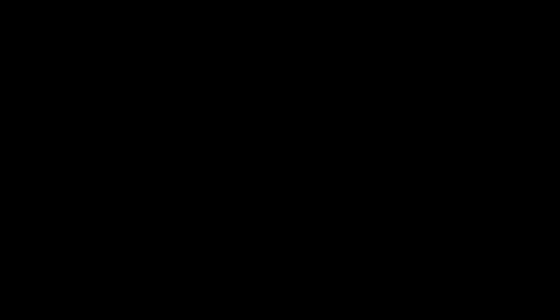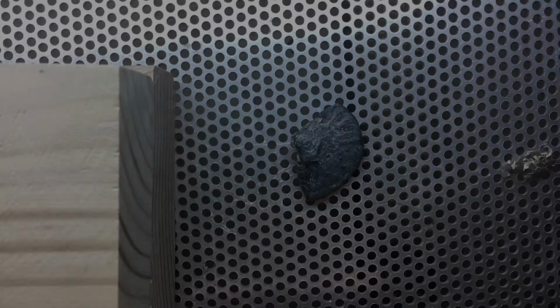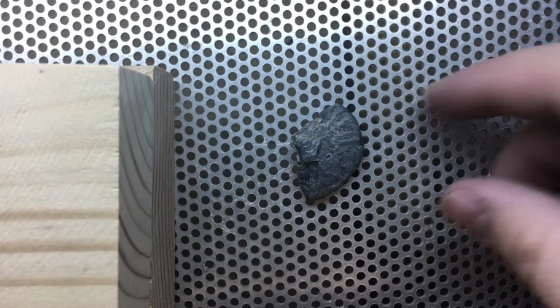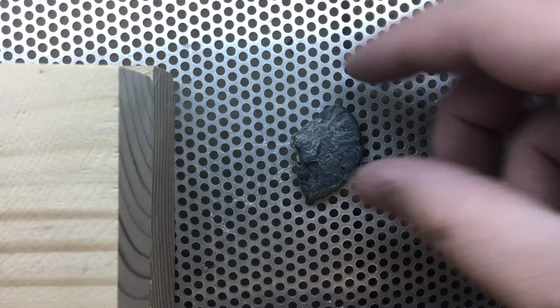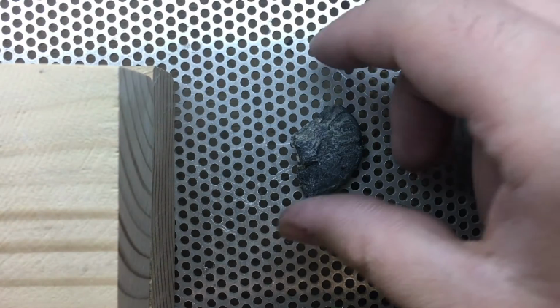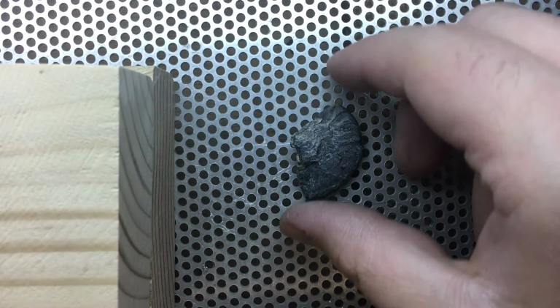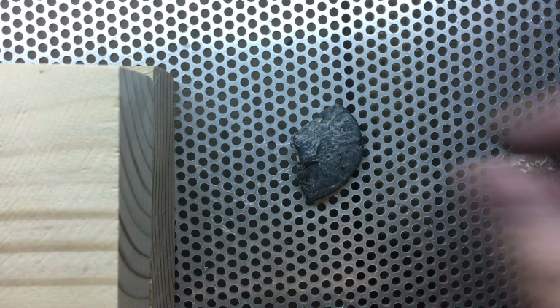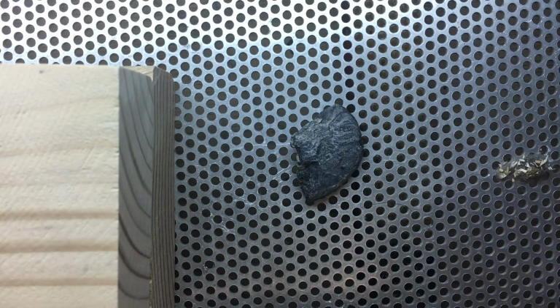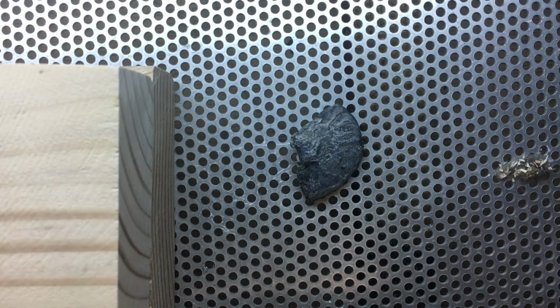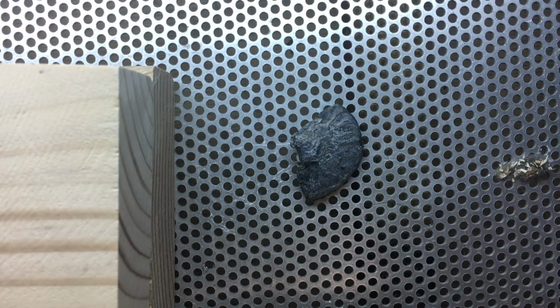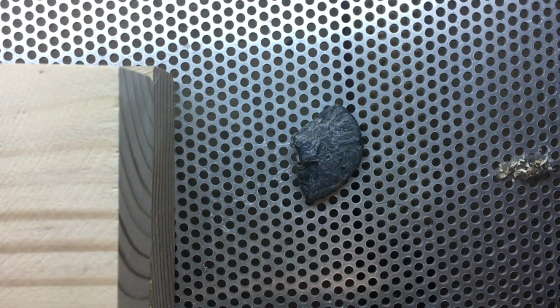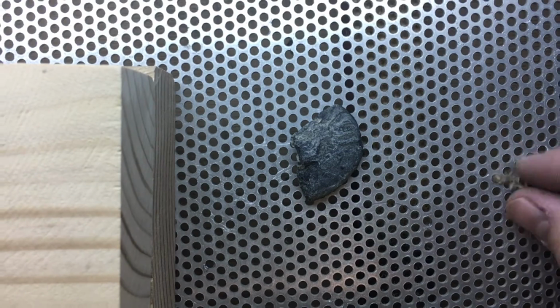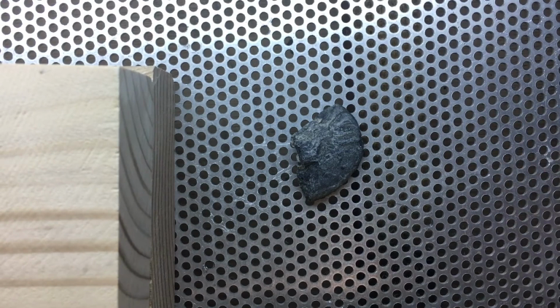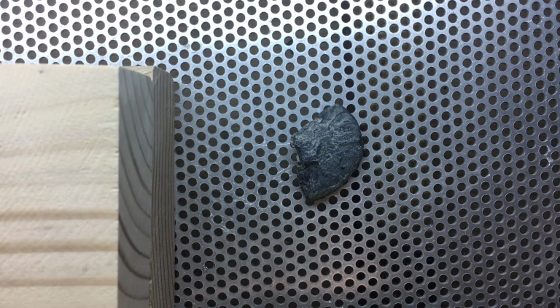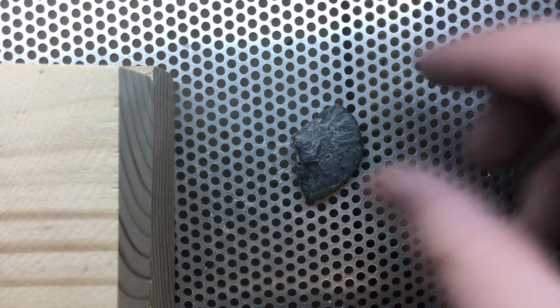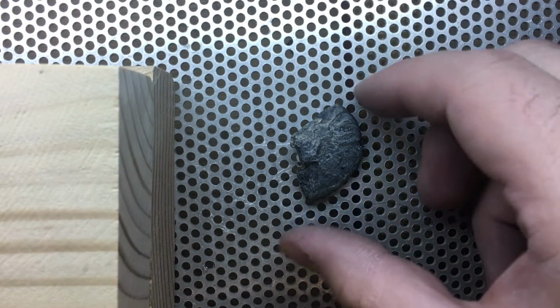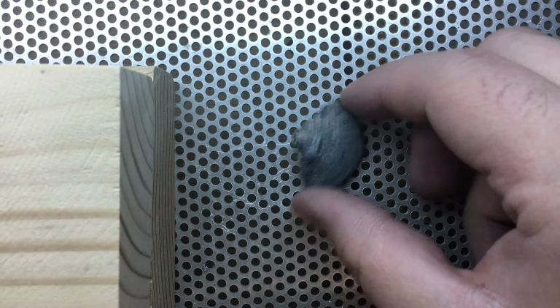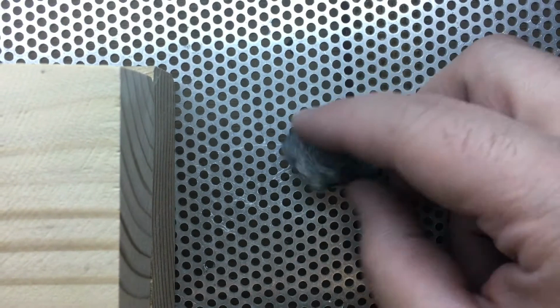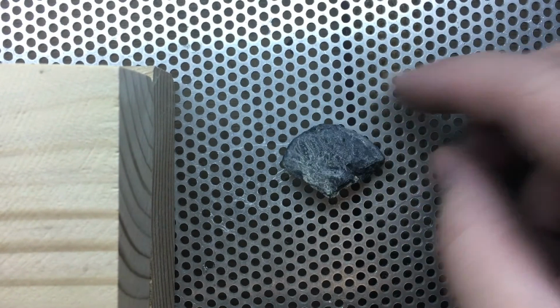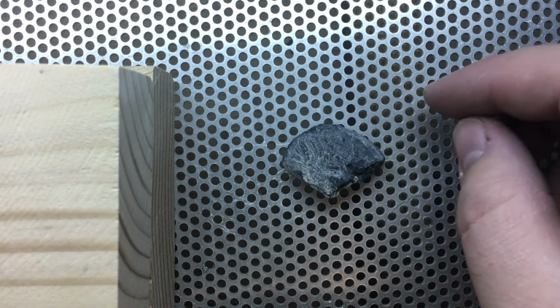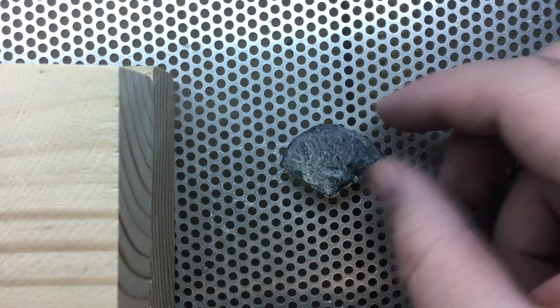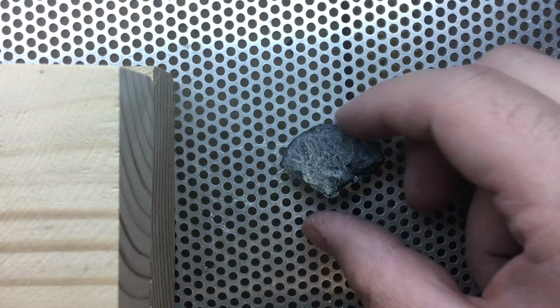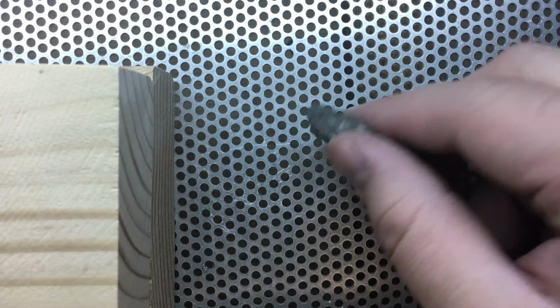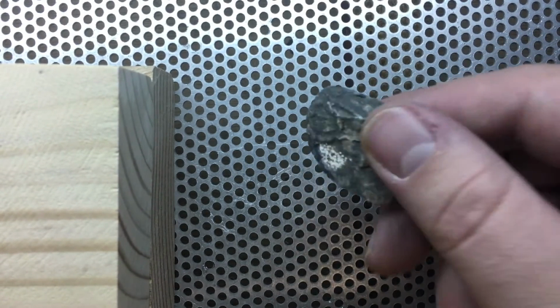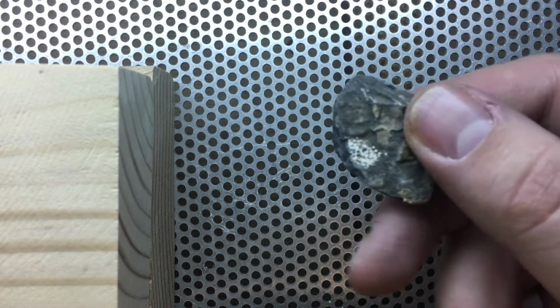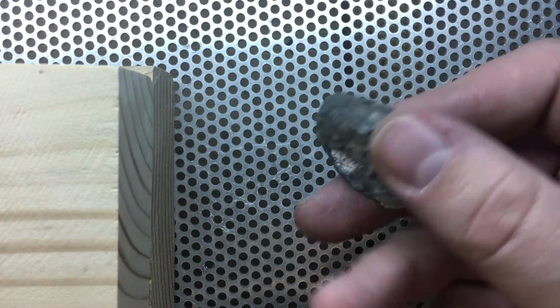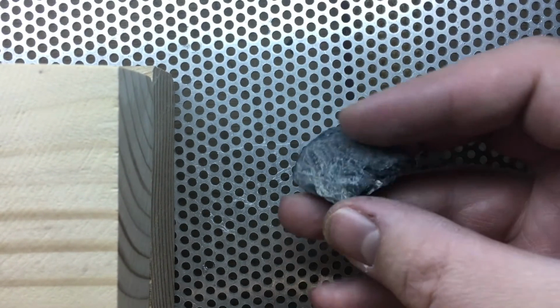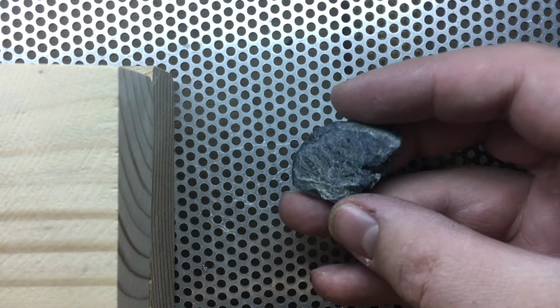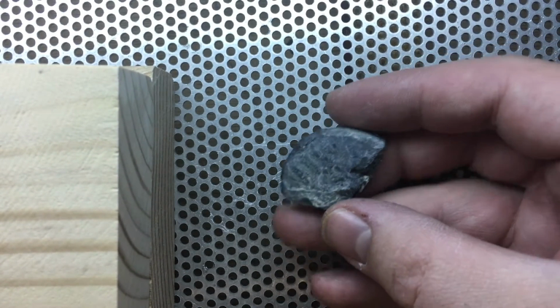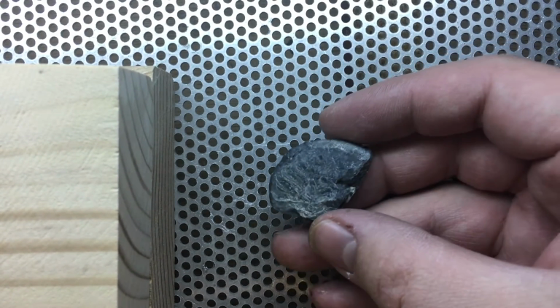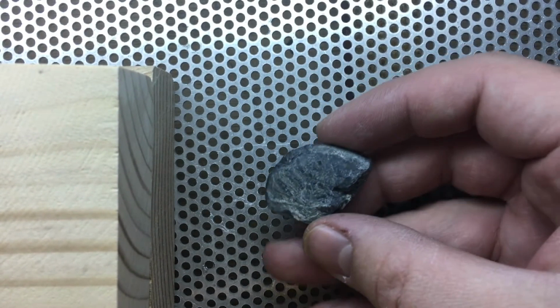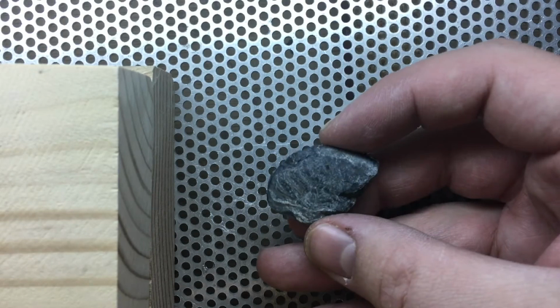All right guys, welcome back to the Fossil Prep Blog. I'm Zach, your host as always, and today's sample is an ammonoid.